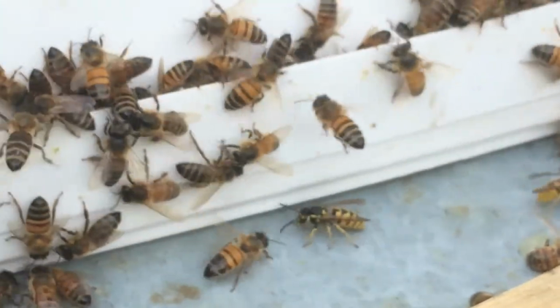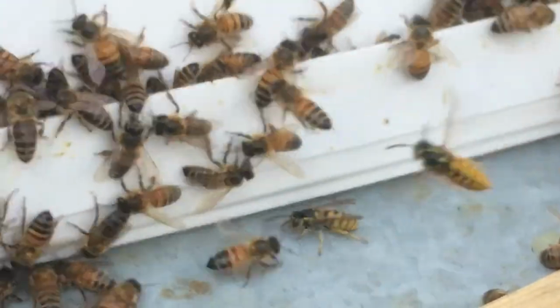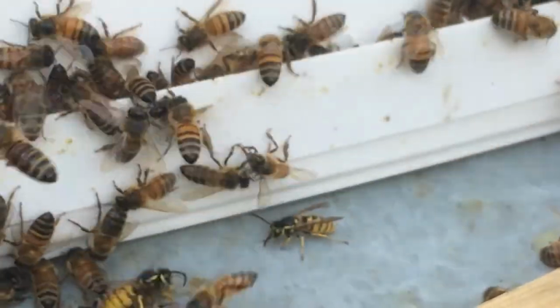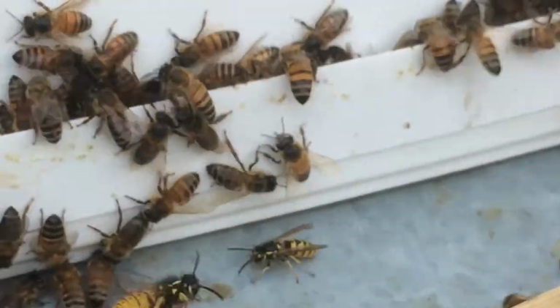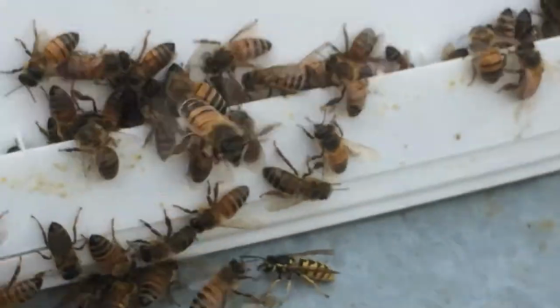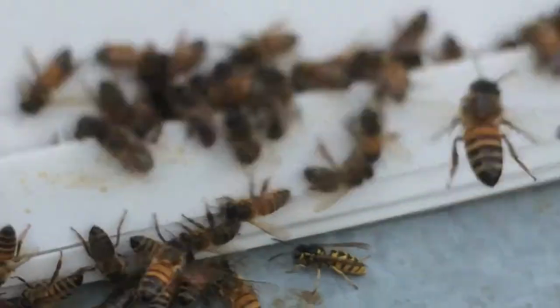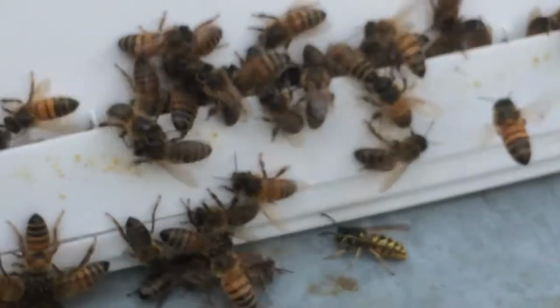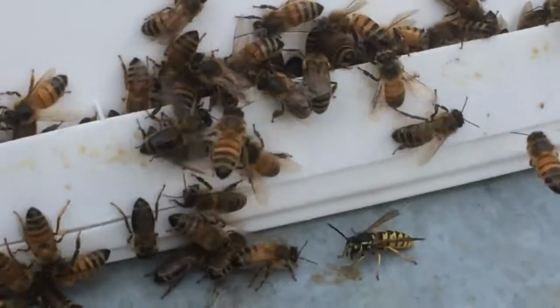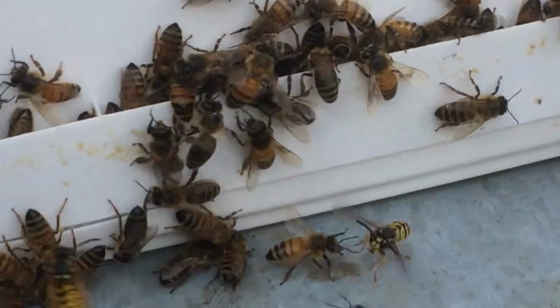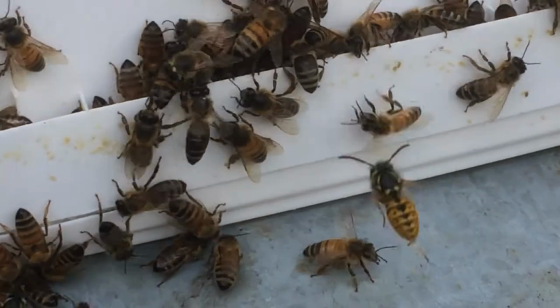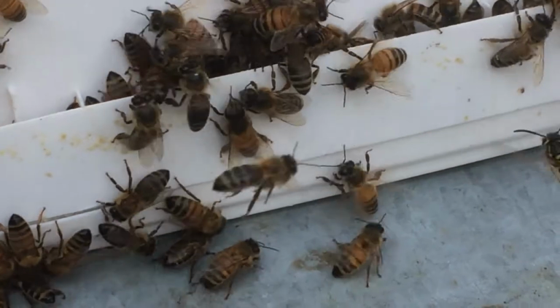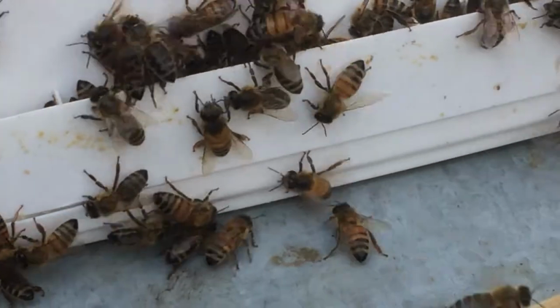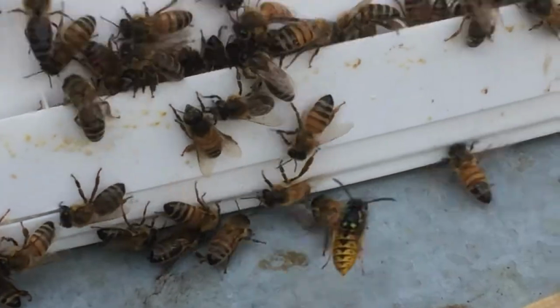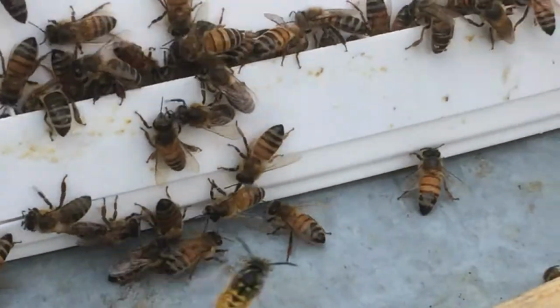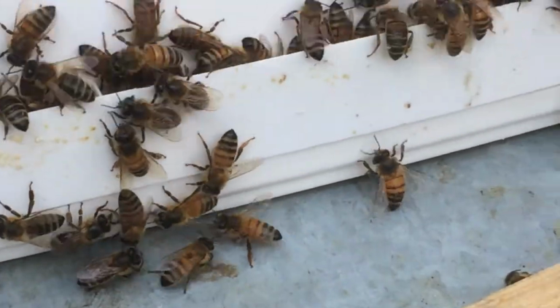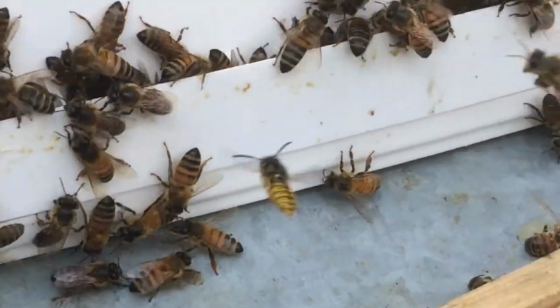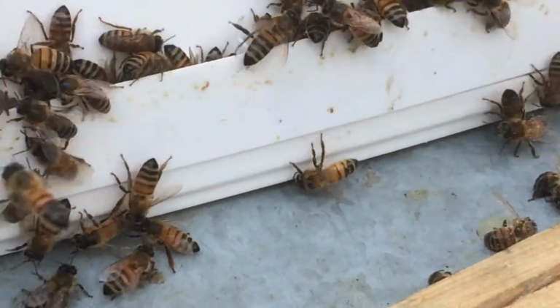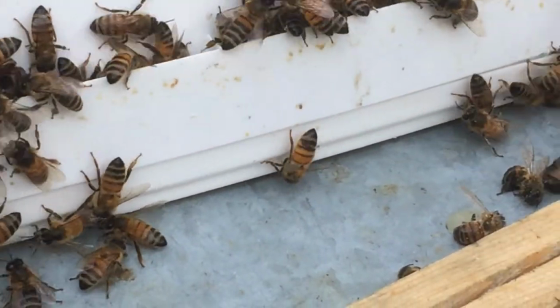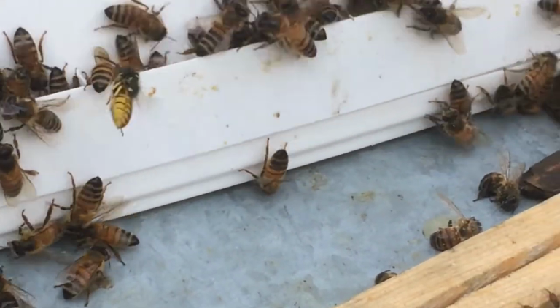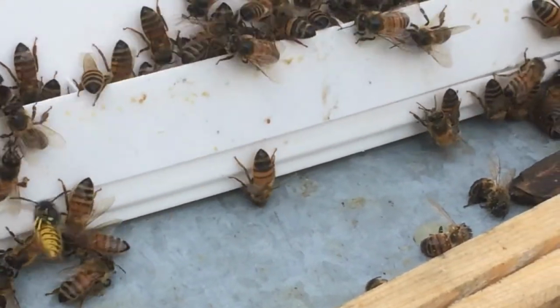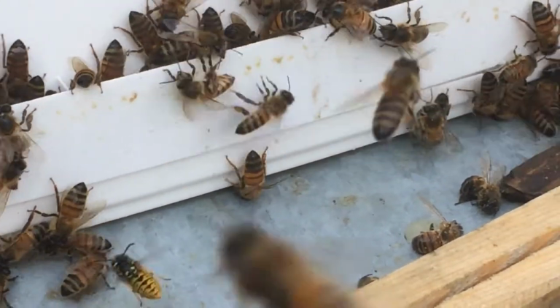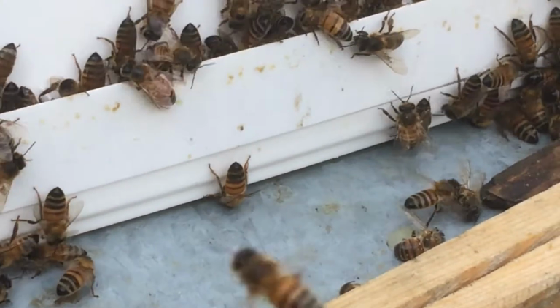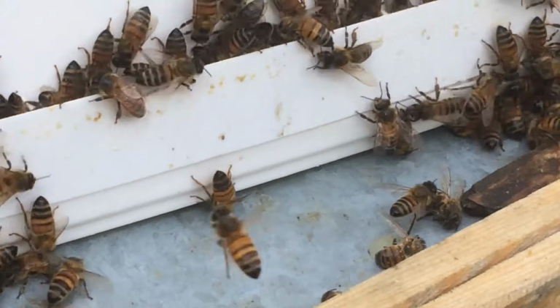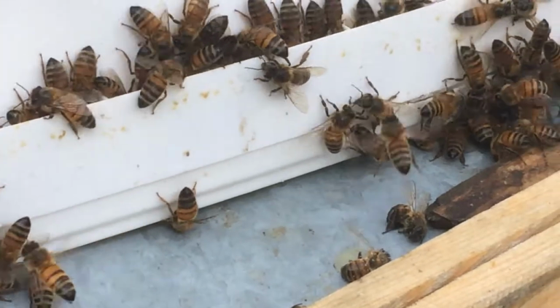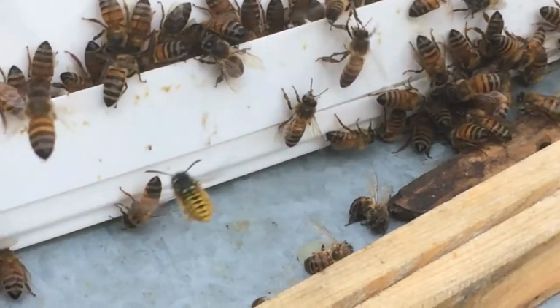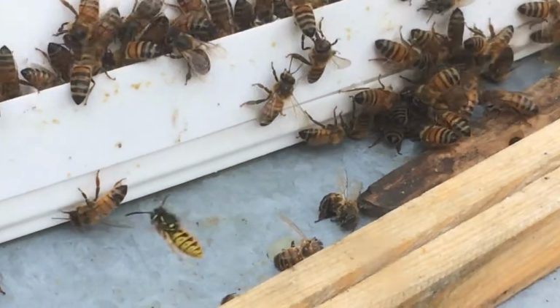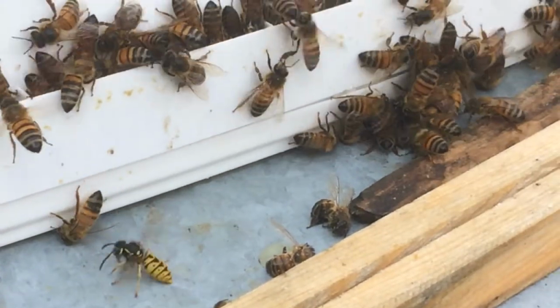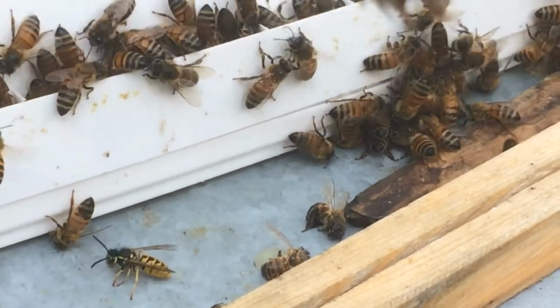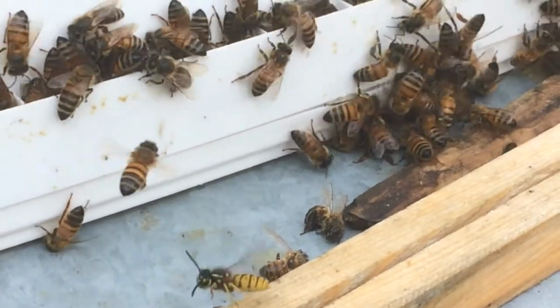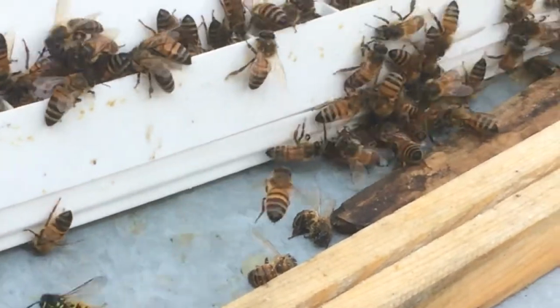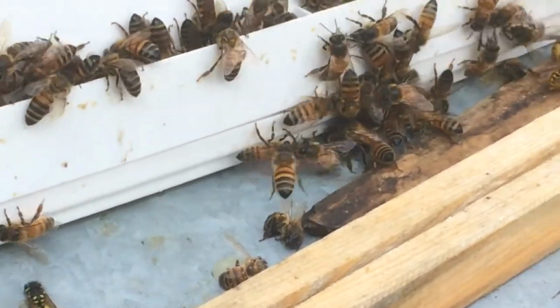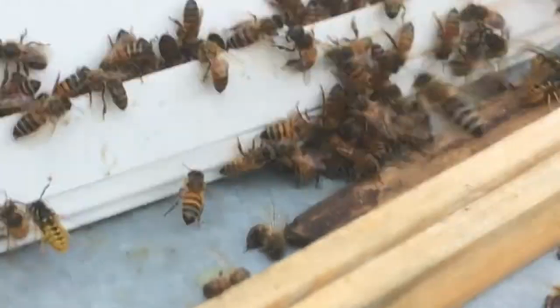Buzz off wasps, go away — this is our place! Stand back everybody, this is the wasps — stand back!